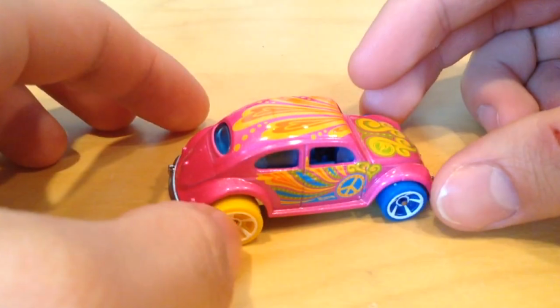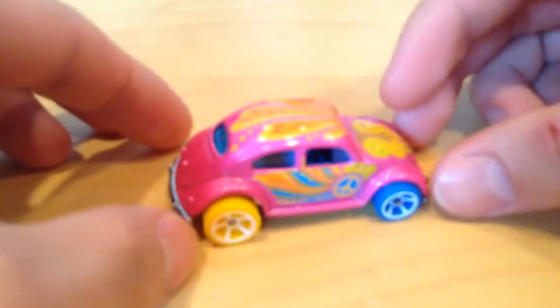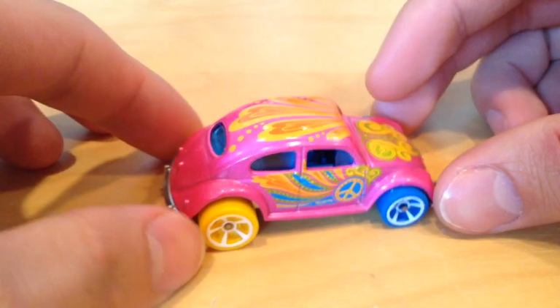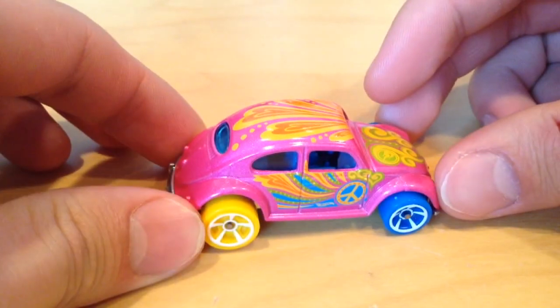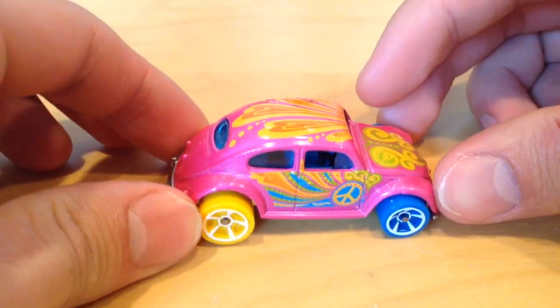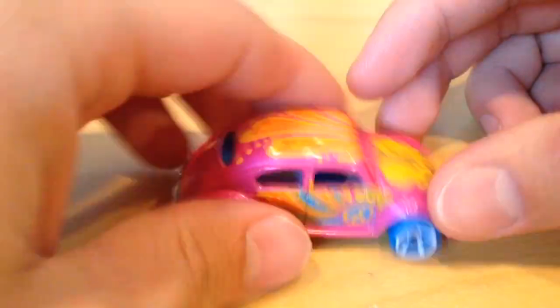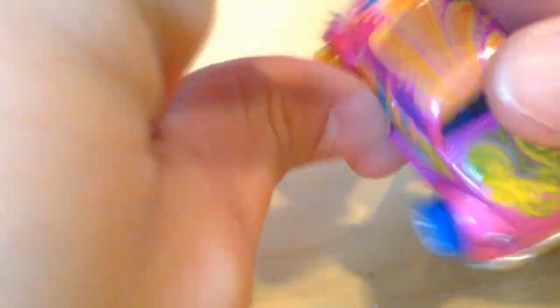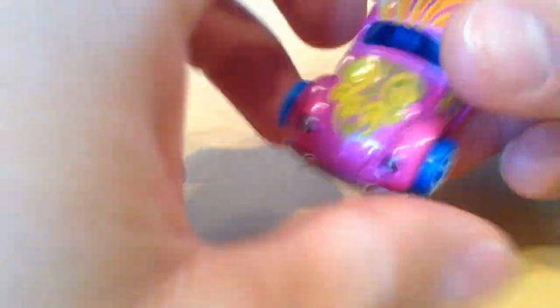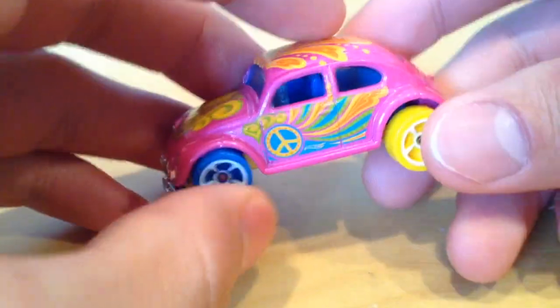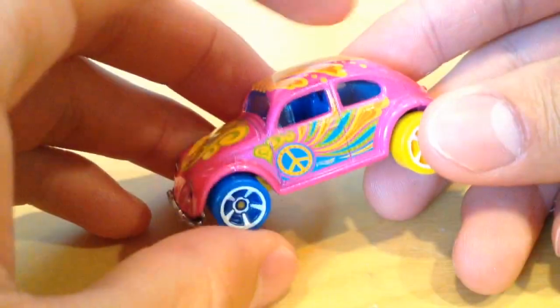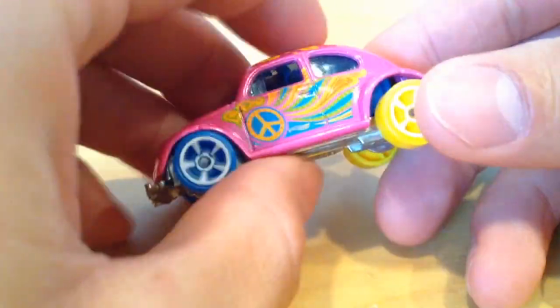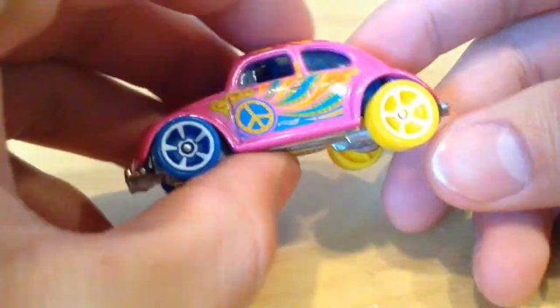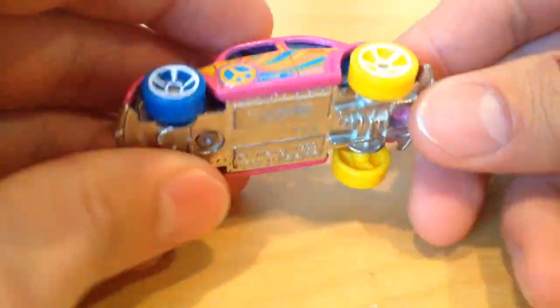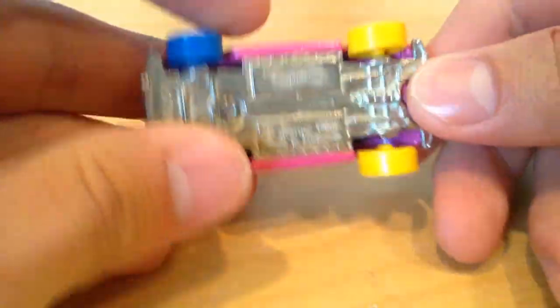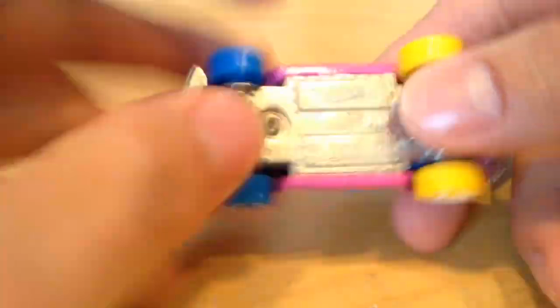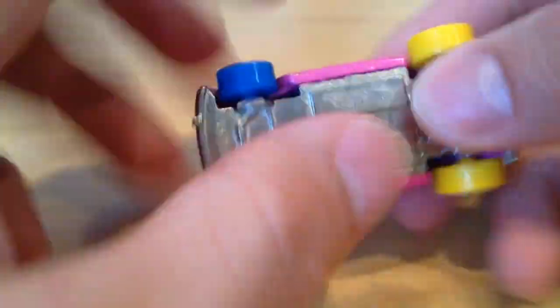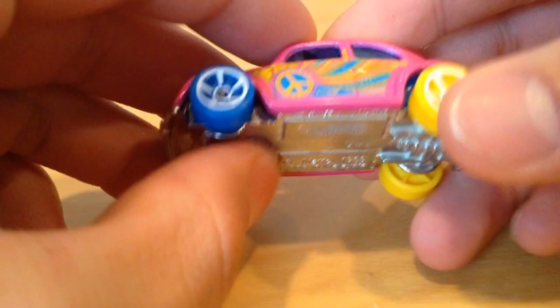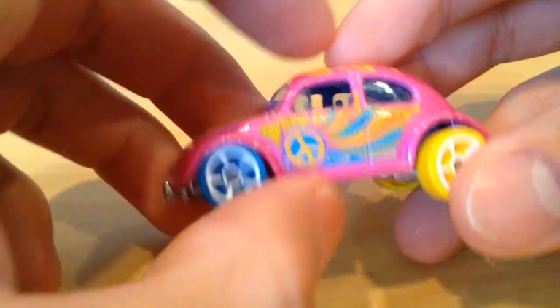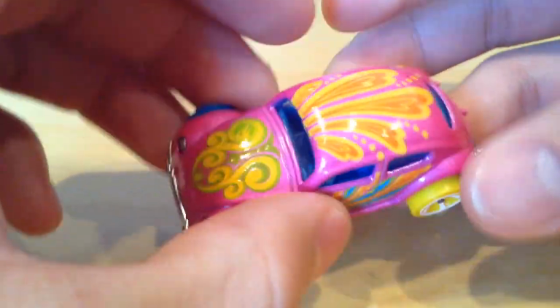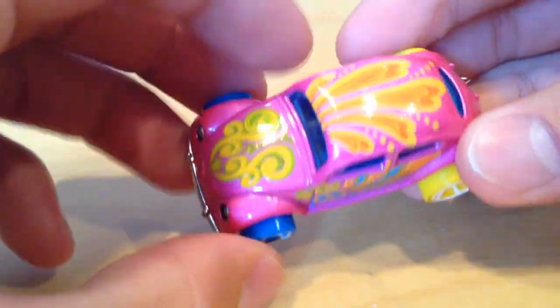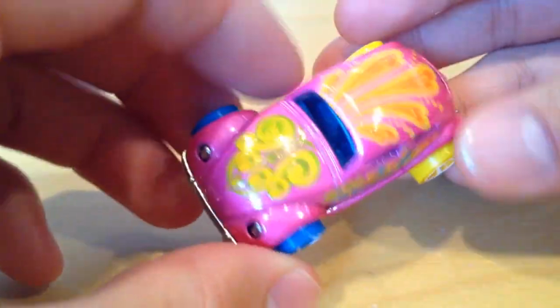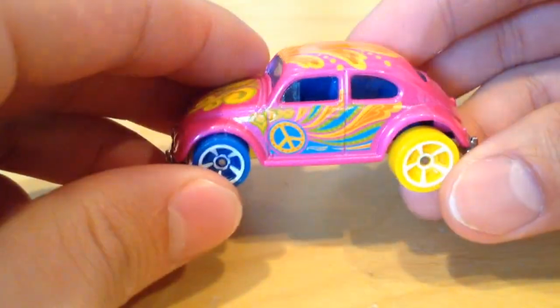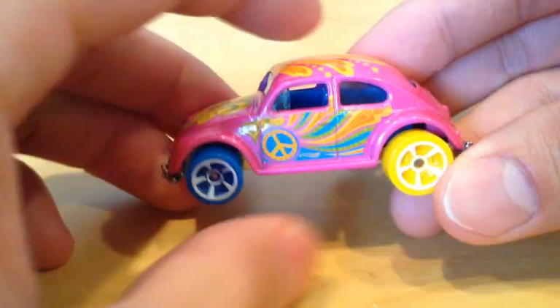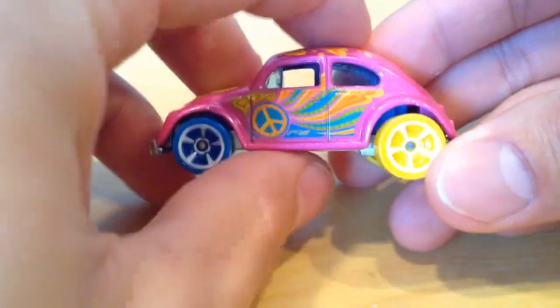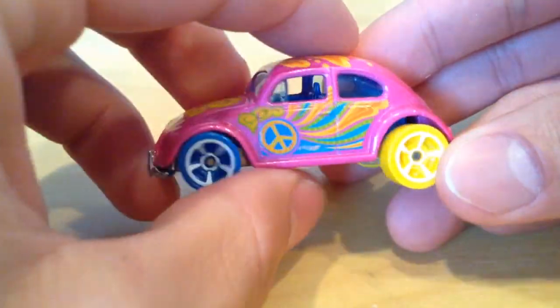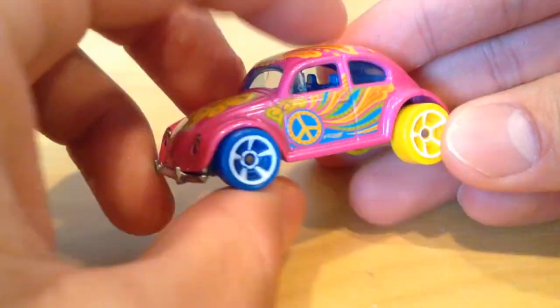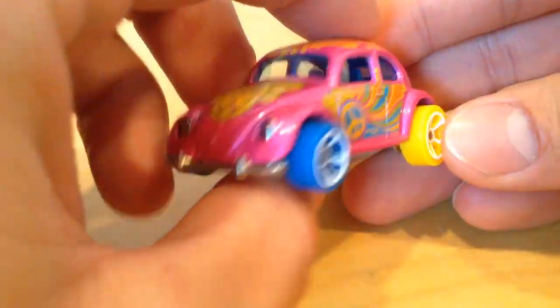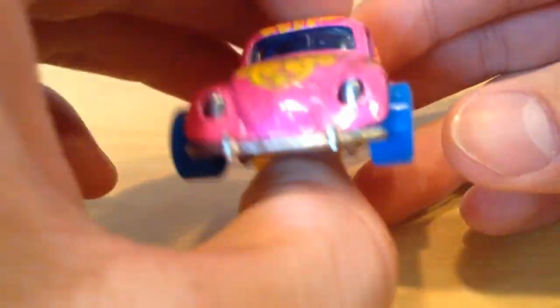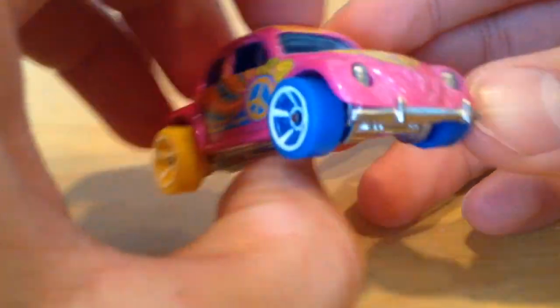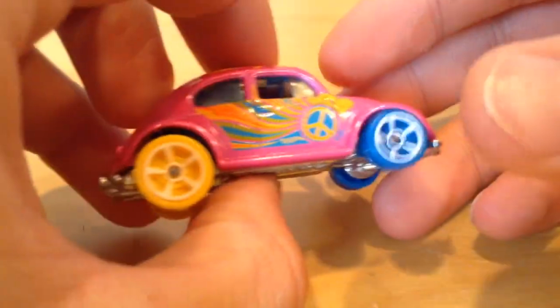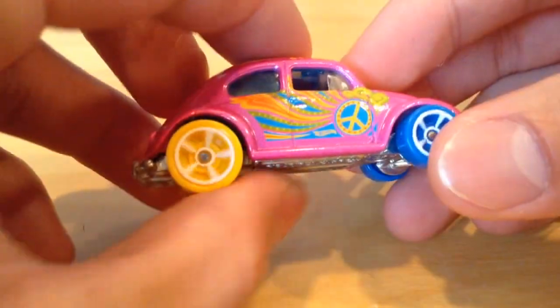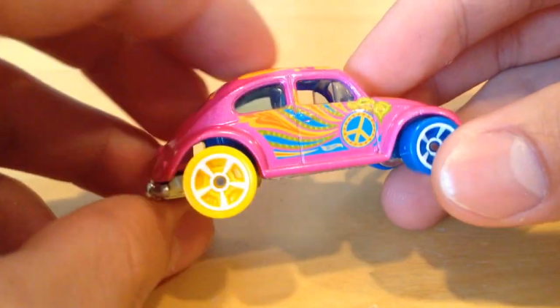Anyways, this is pretty cool because as all the other Volkswagen Beetles of this casting have been so far, it's all metal body. Got different colors for the wheels, blue and yellow.